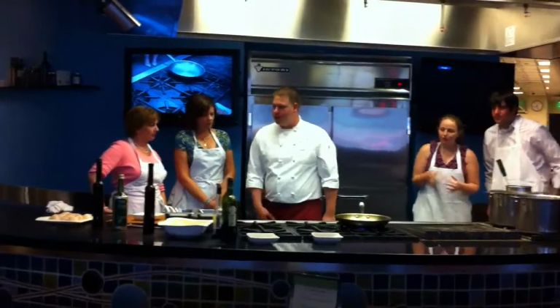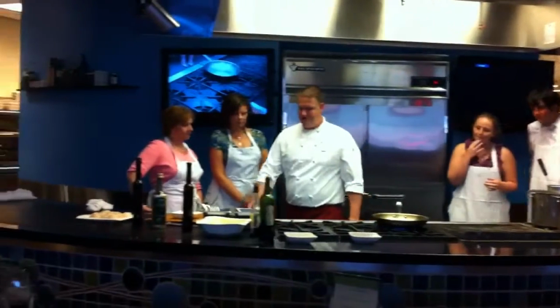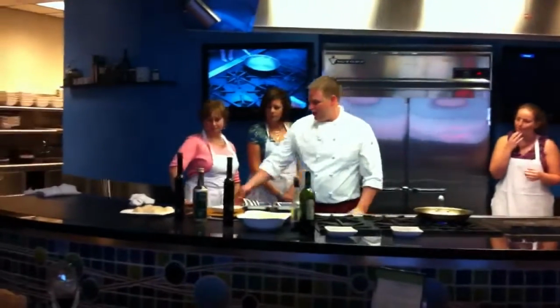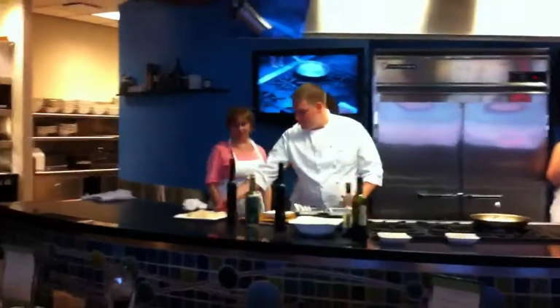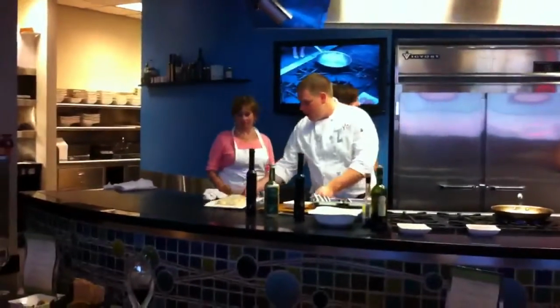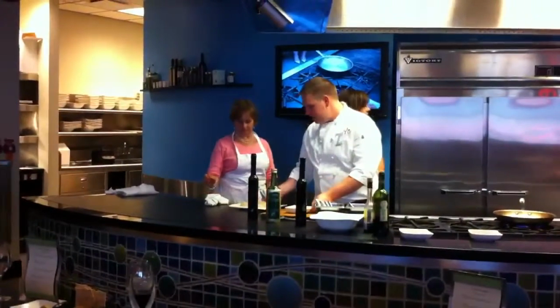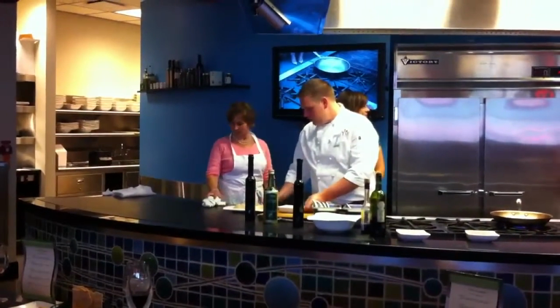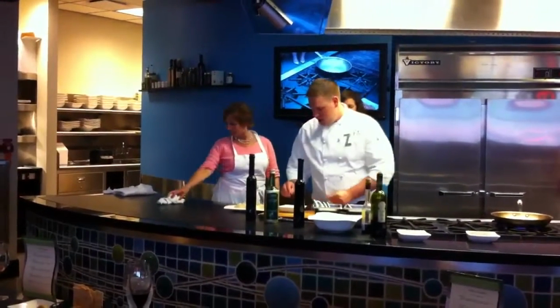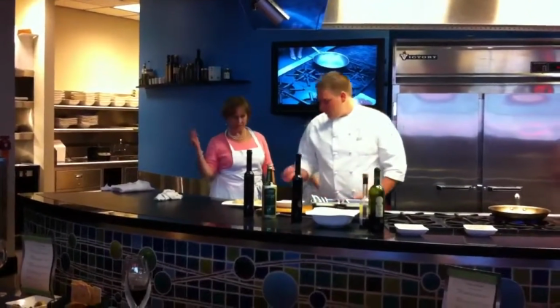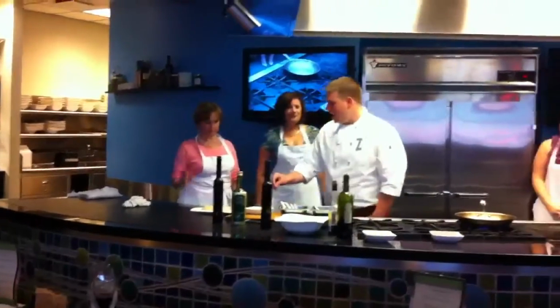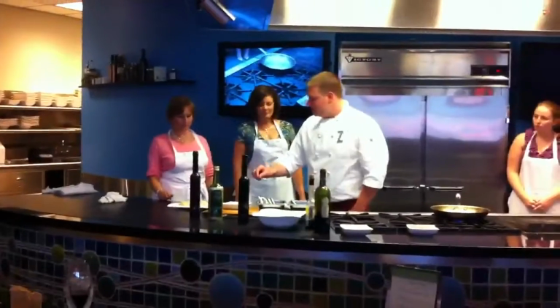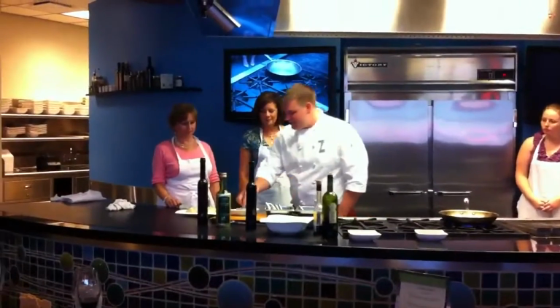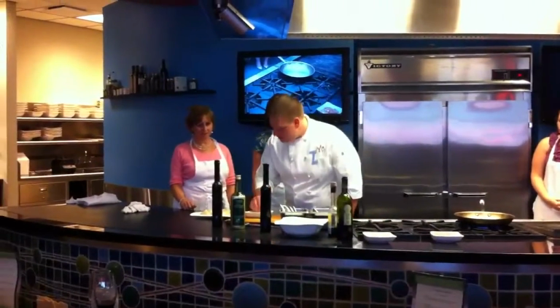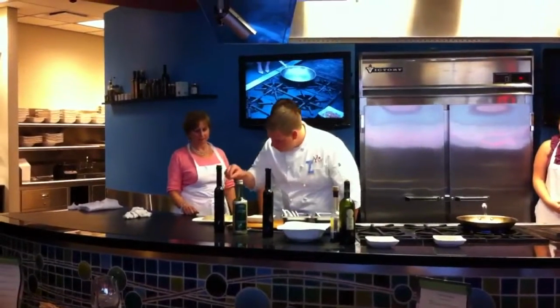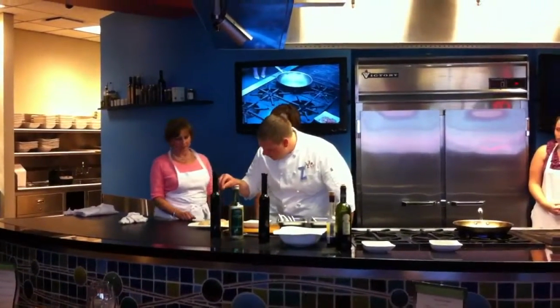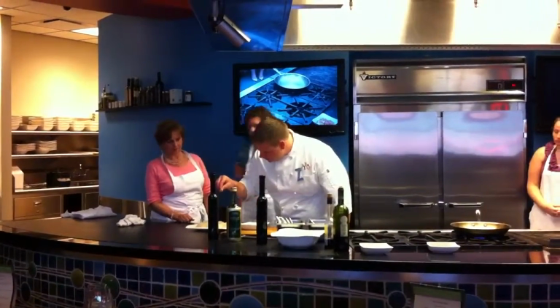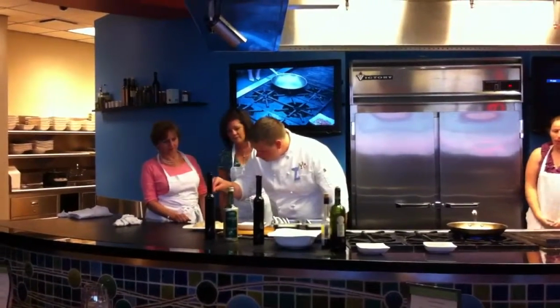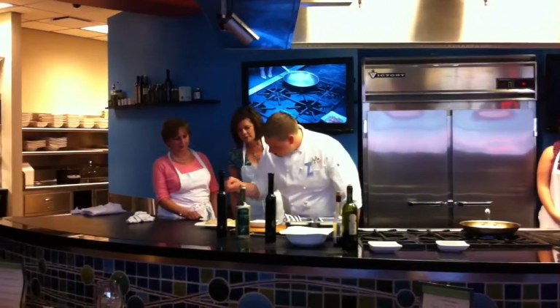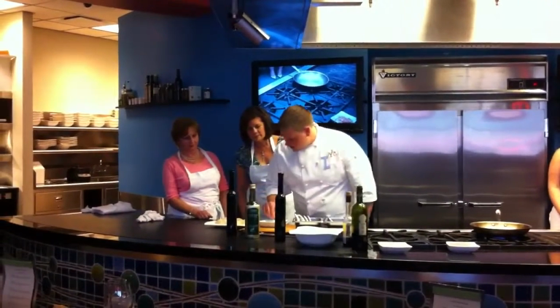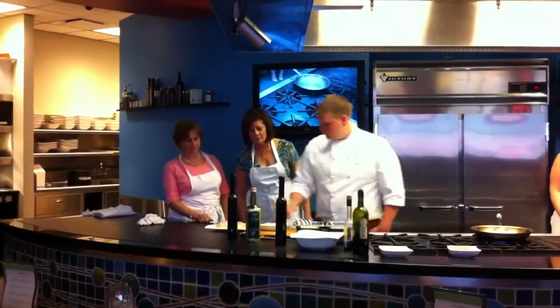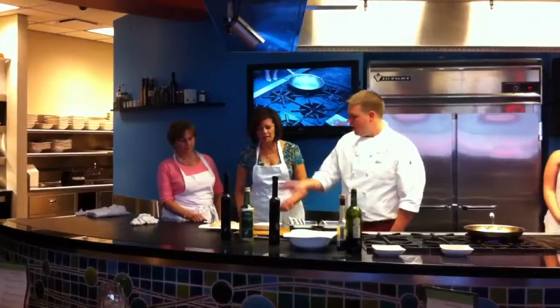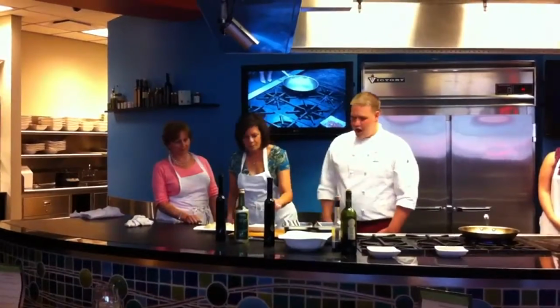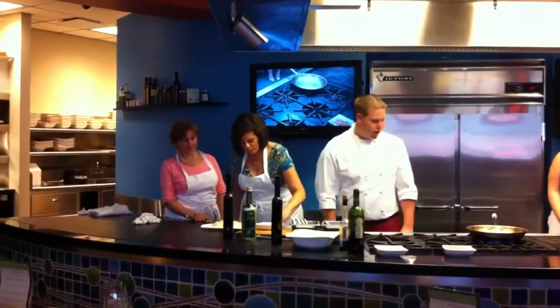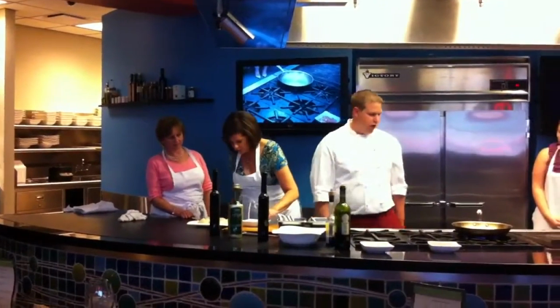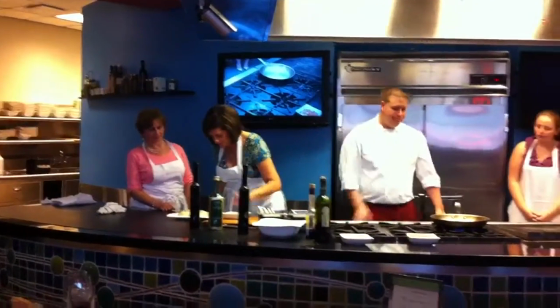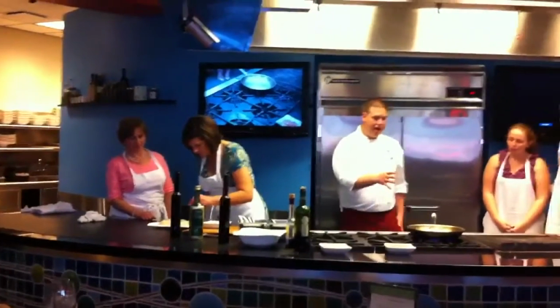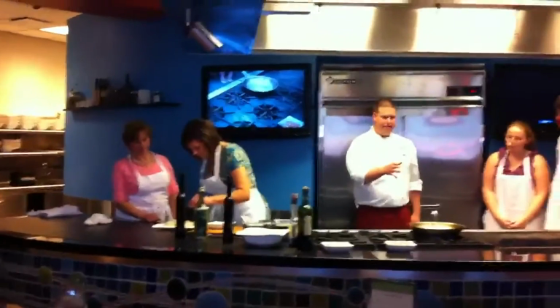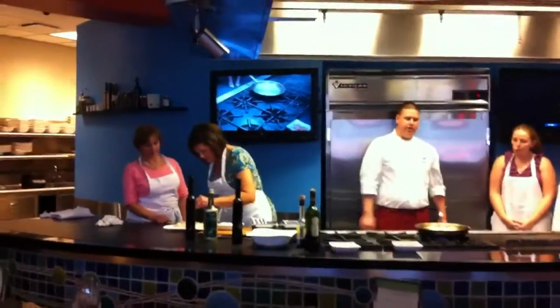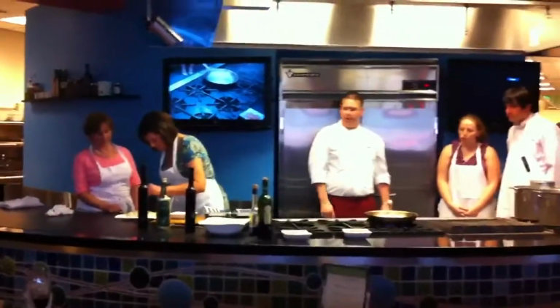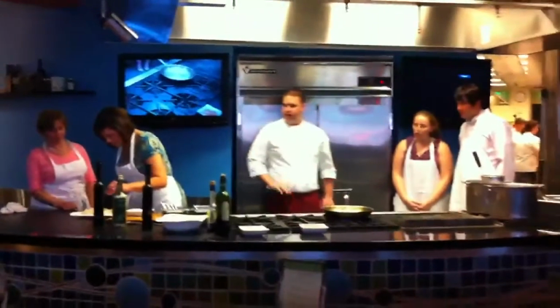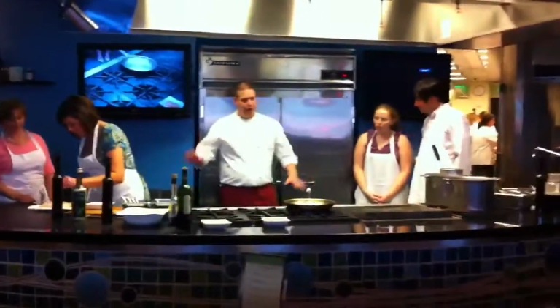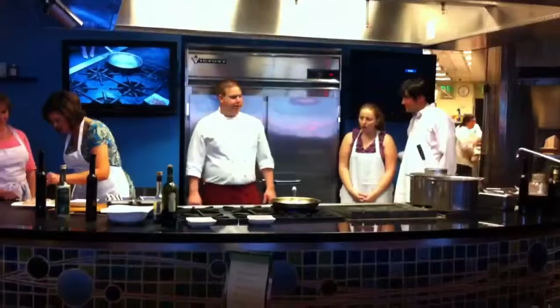These are our scallops, and what you guys can do is go ahead and season the top of these really, really light, just like that. I'll go ahead and do them all, and then I'll let you guys sear them off and play with them.